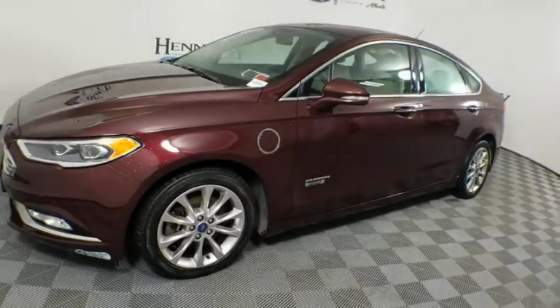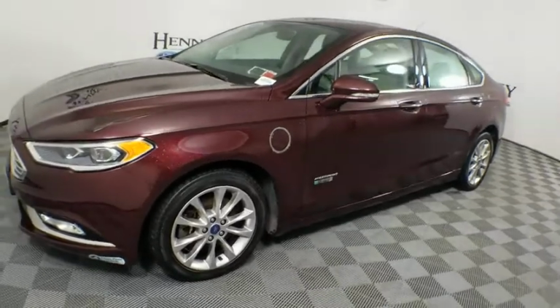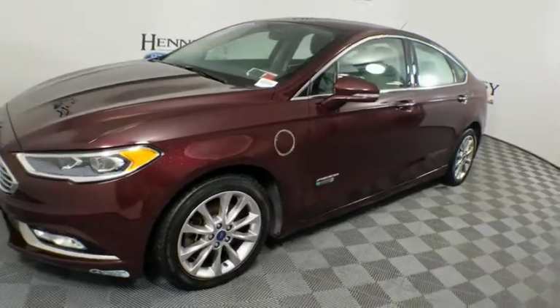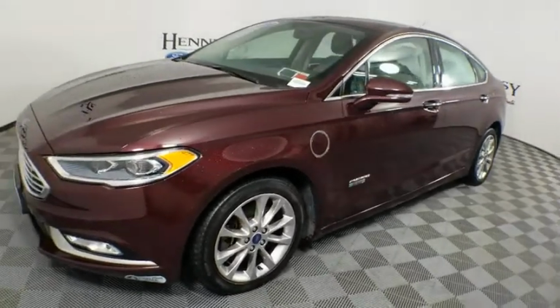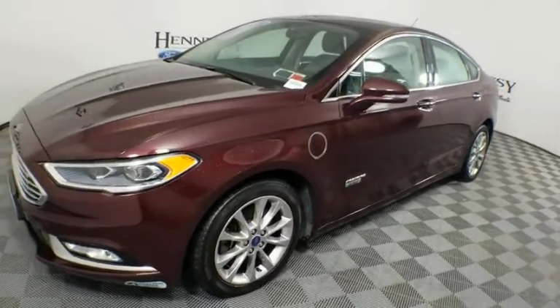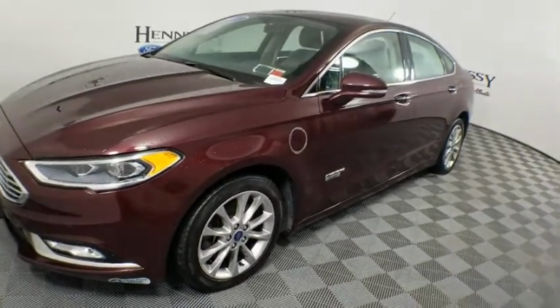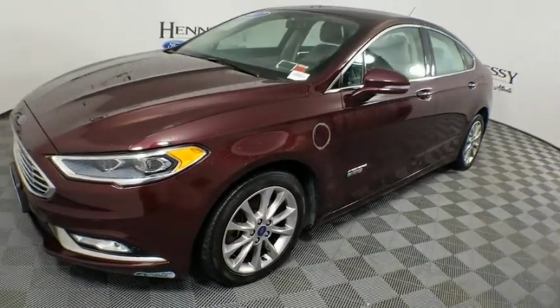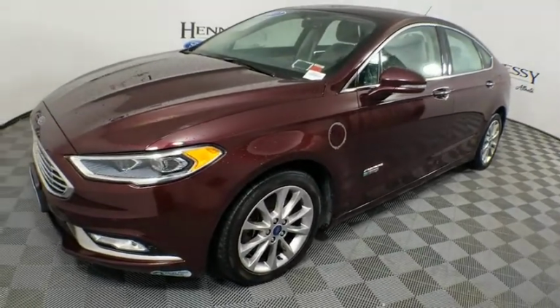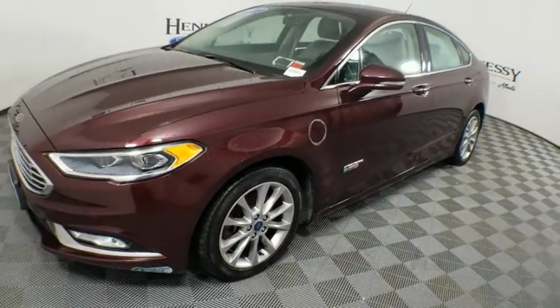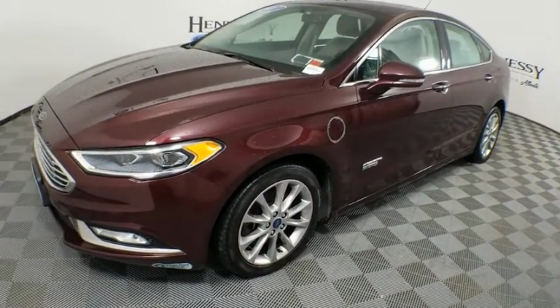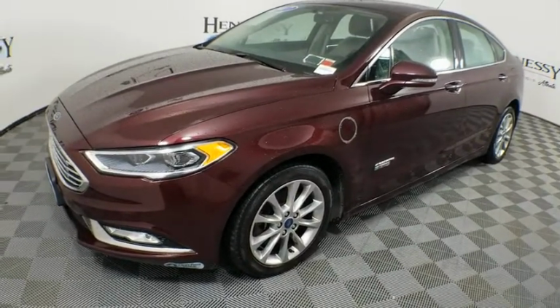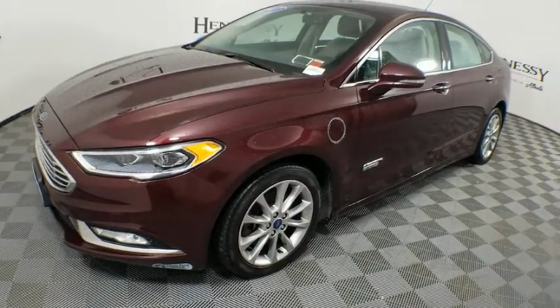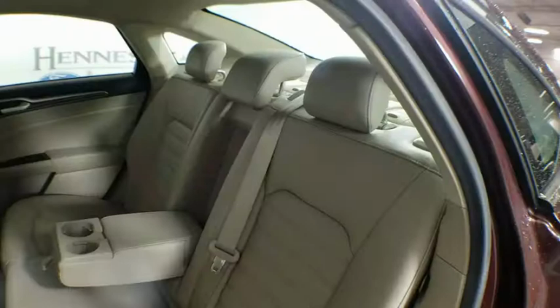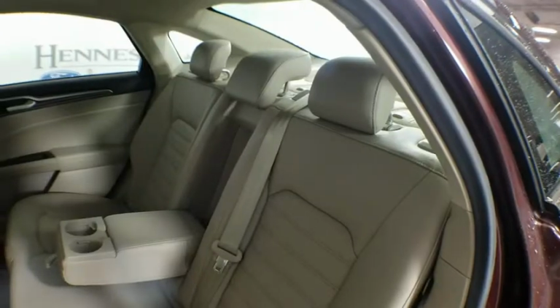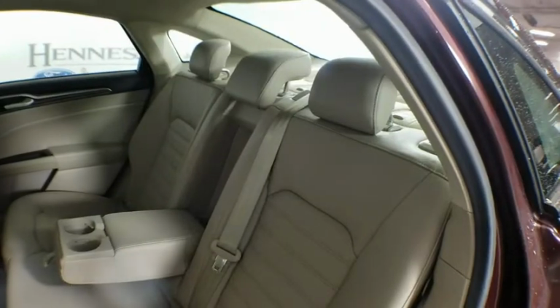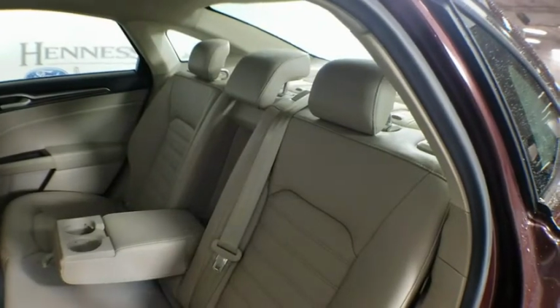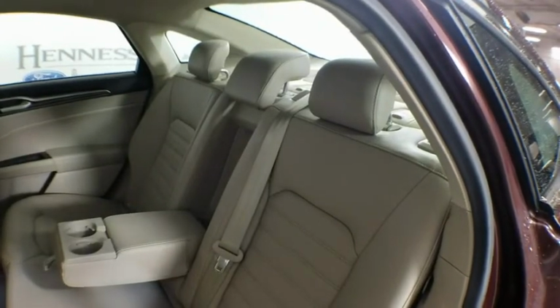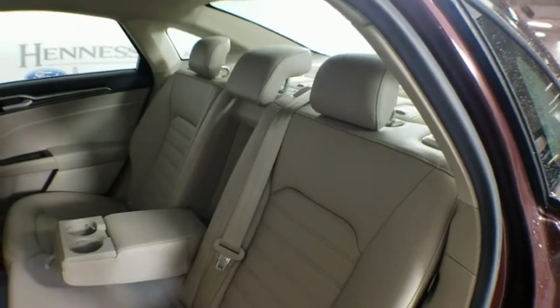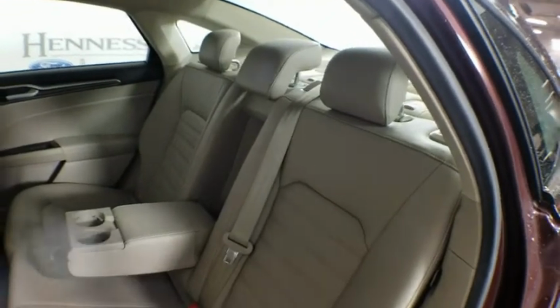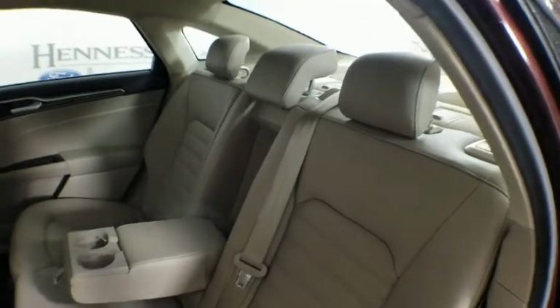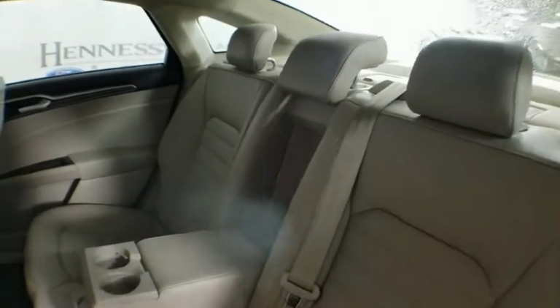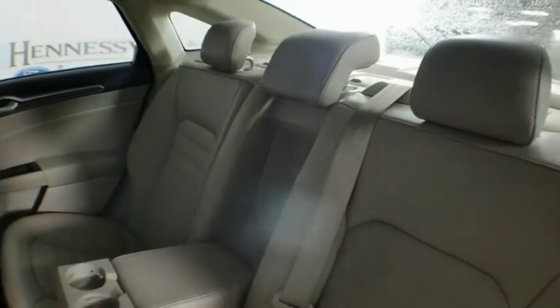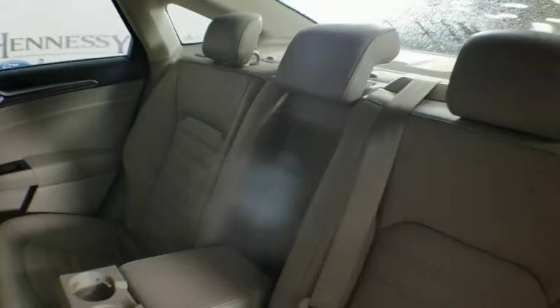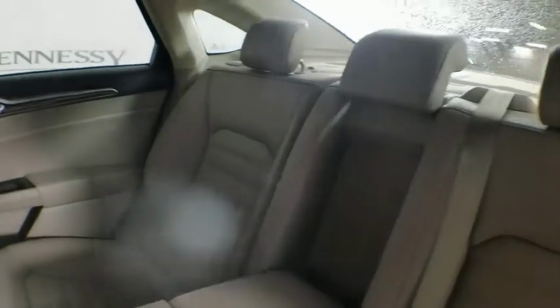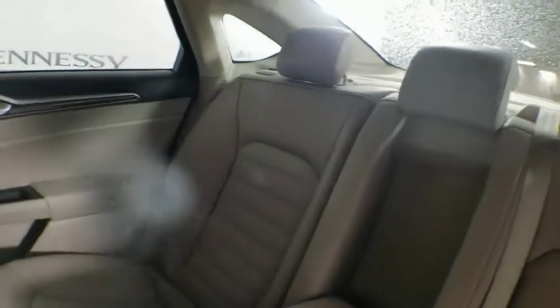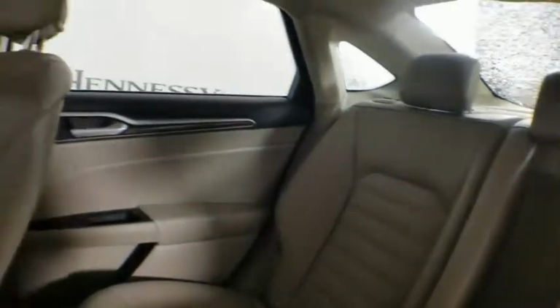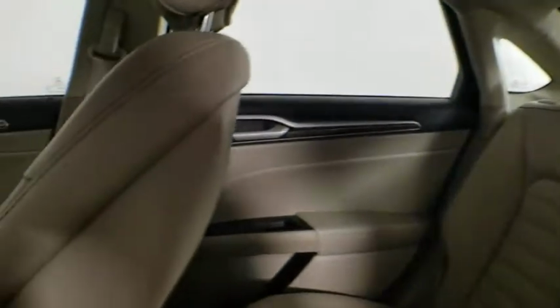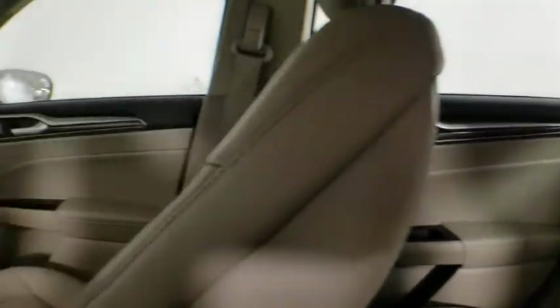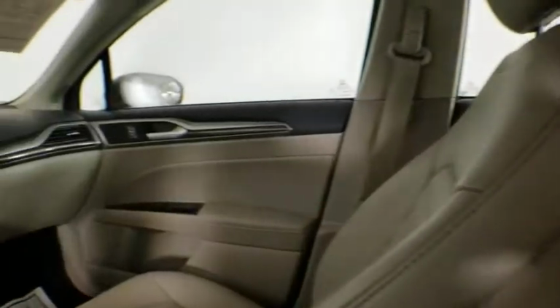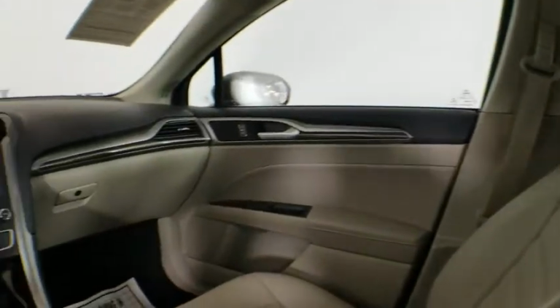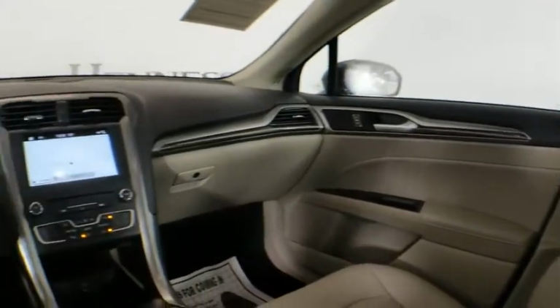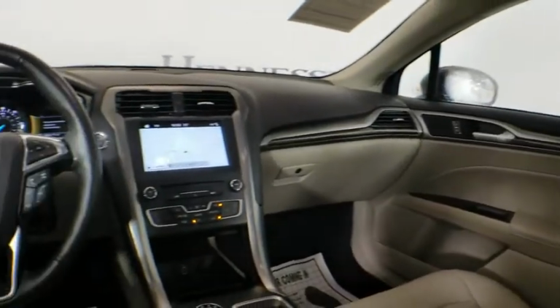Leather-wrapped steering wheel, Bluetooth, dual airbags, adjustable steering wheel, power steering, alloy wheels, keyless start, aluminum wheels, four-wheel disc brakes, cruise control. Come see the car for yourself.